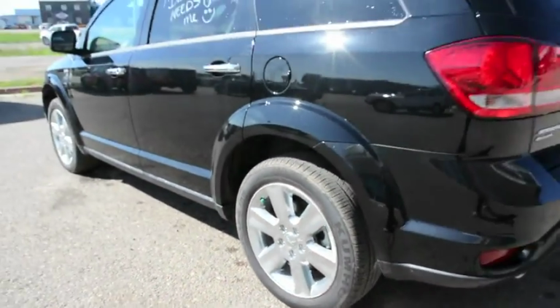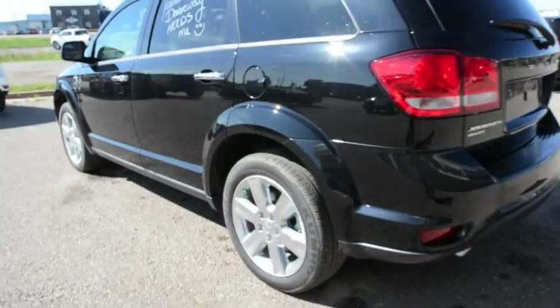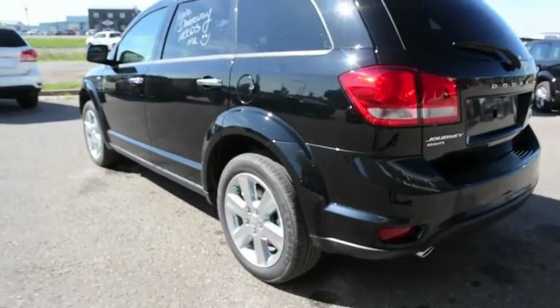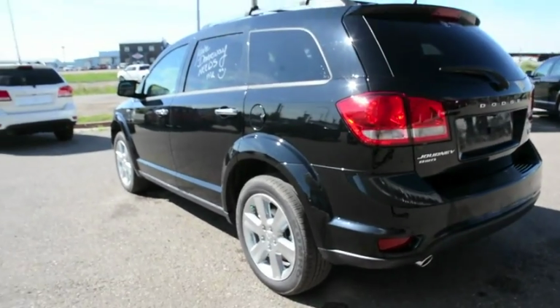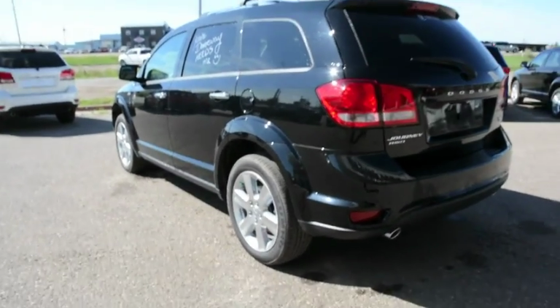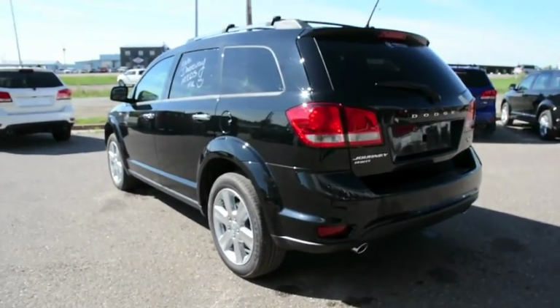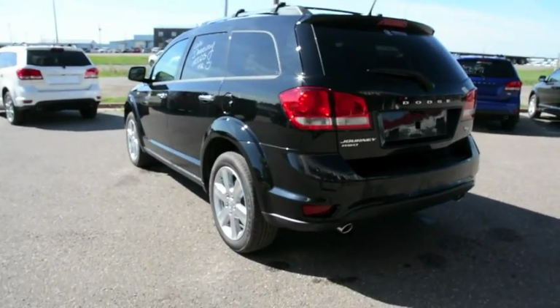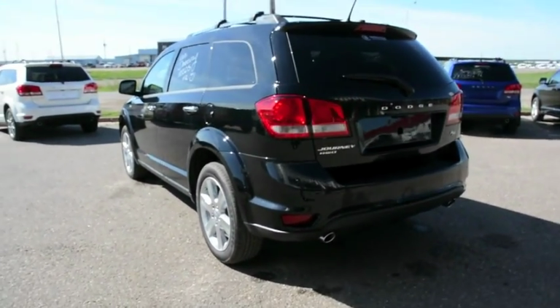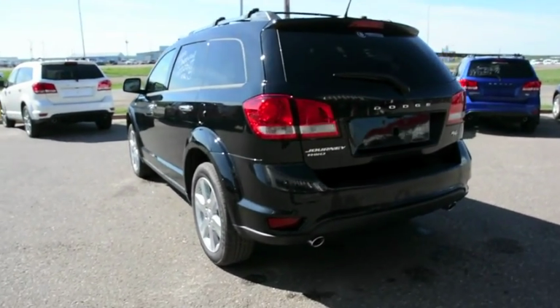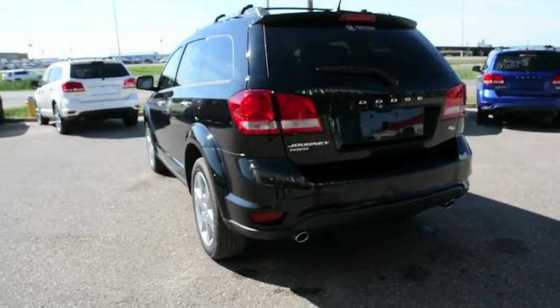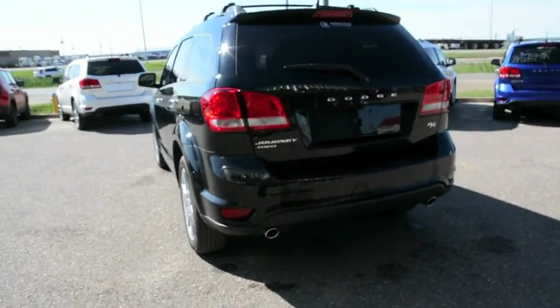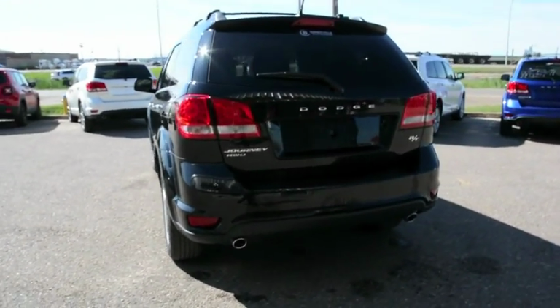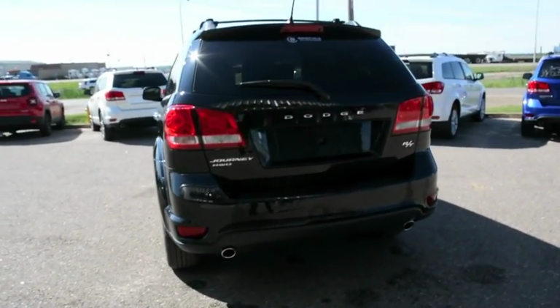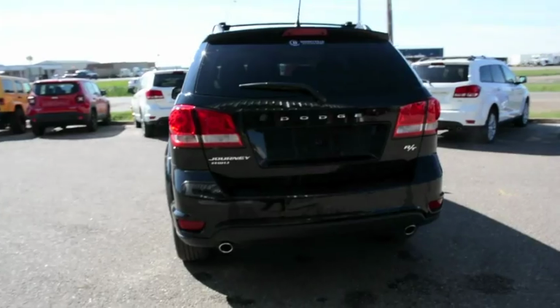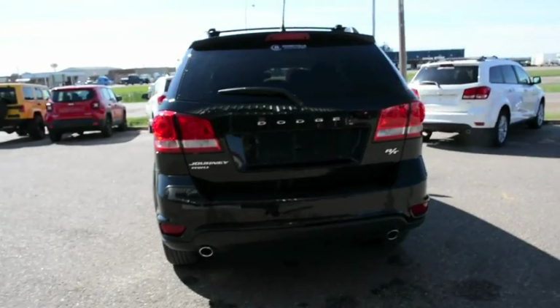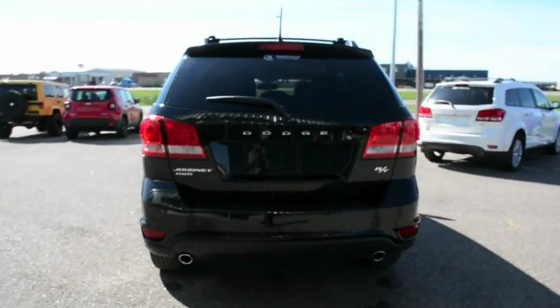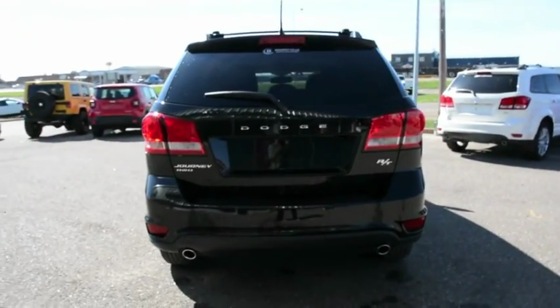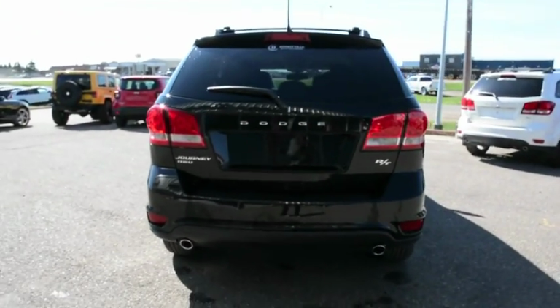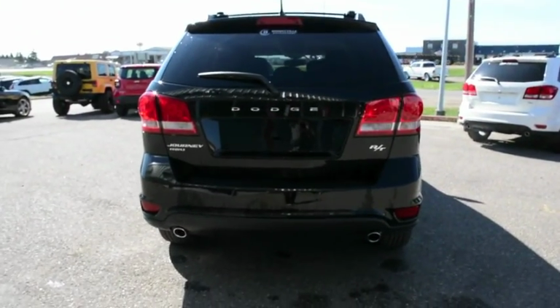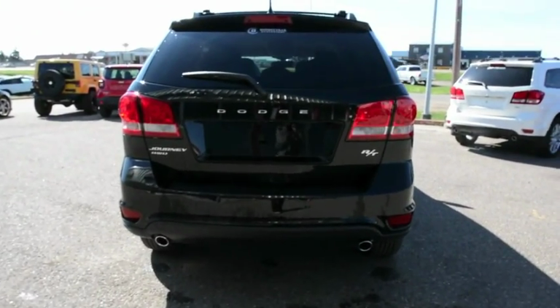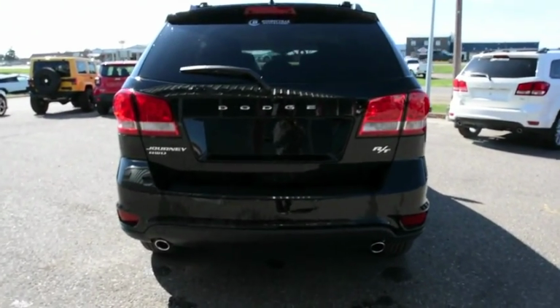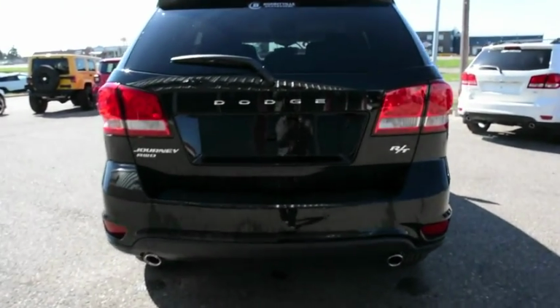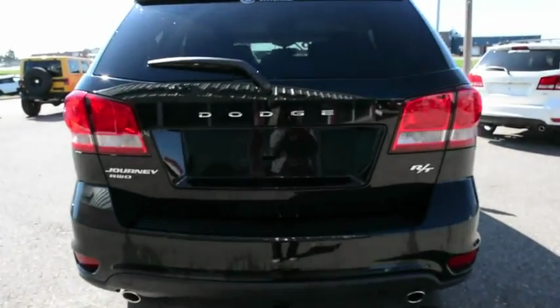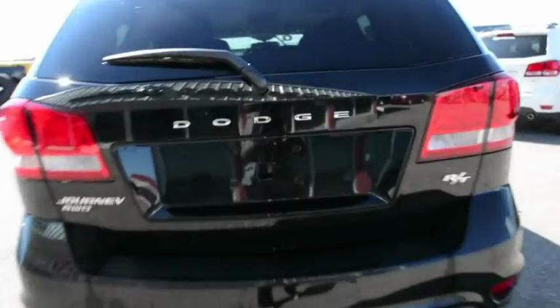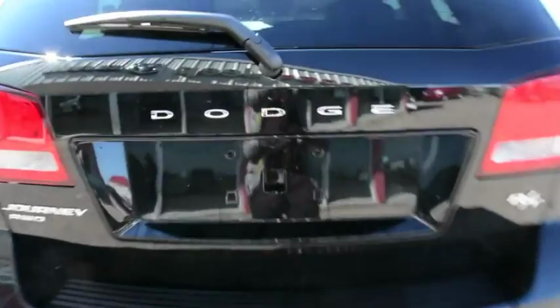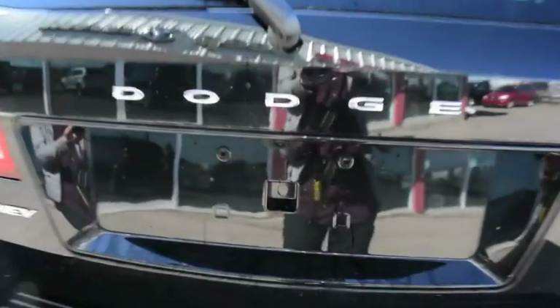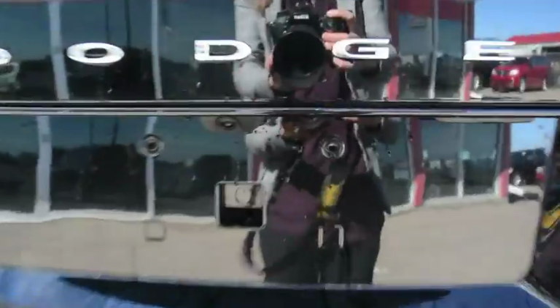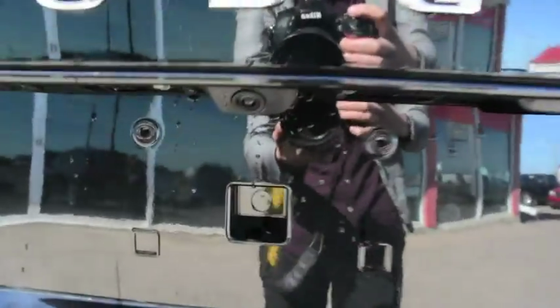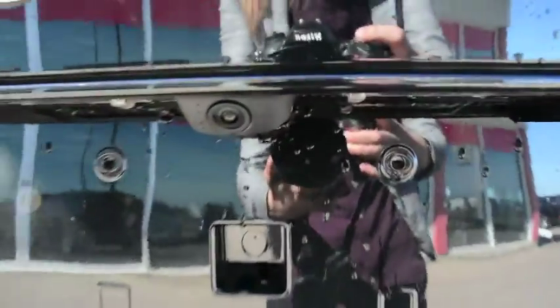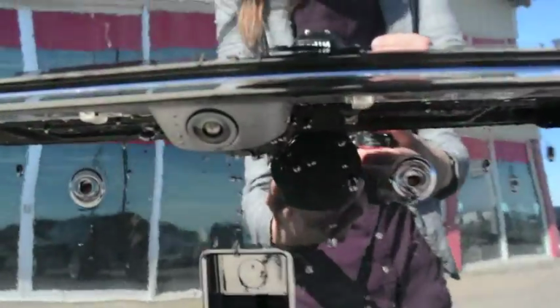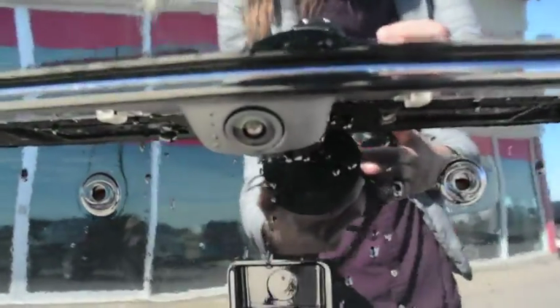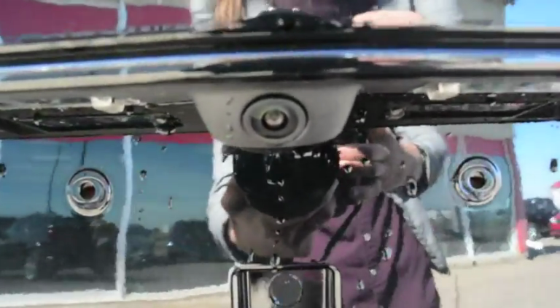As we make our way towards the back of the unit, you can see it's got the hatchback to access the back of the vehicle. This model also comes with your backup camera, which is another great feature on today's units.